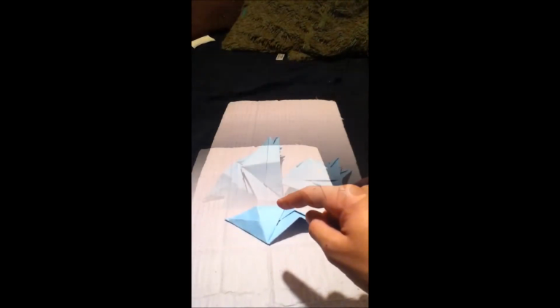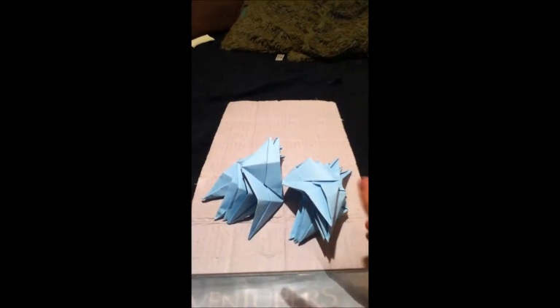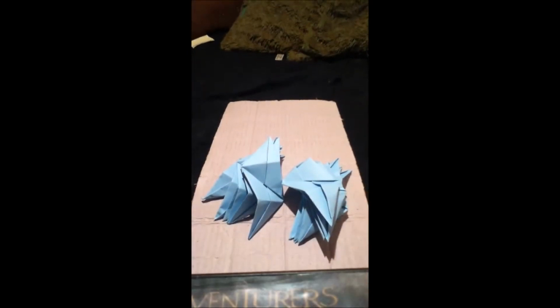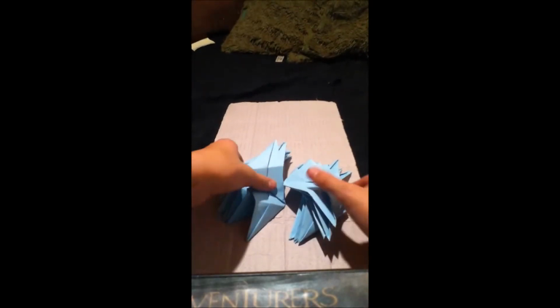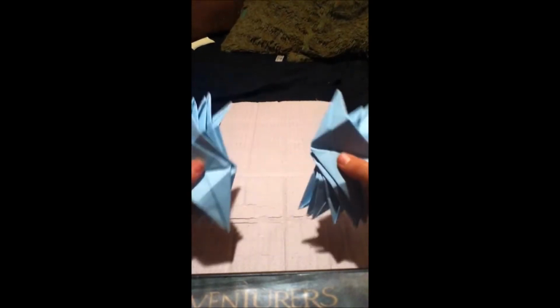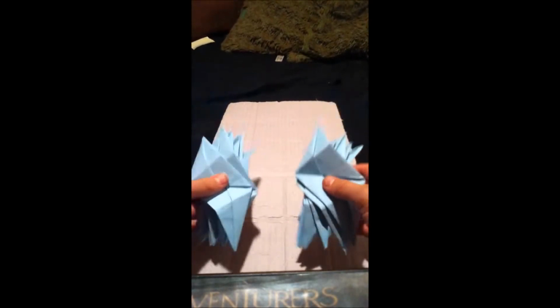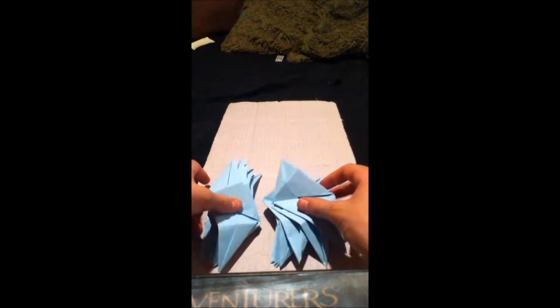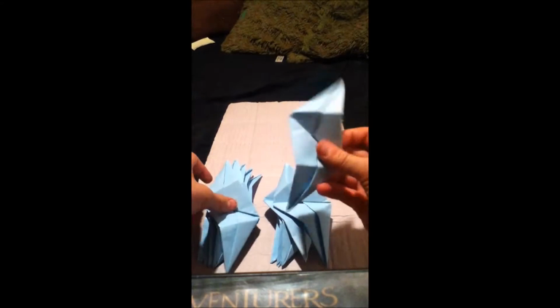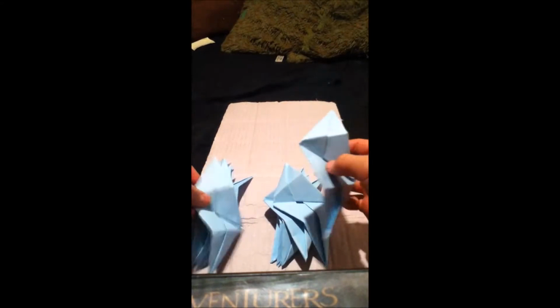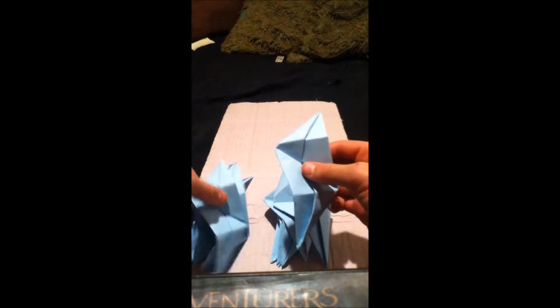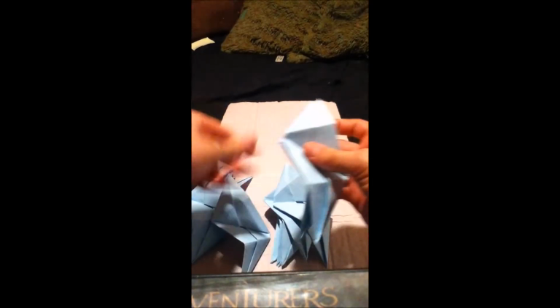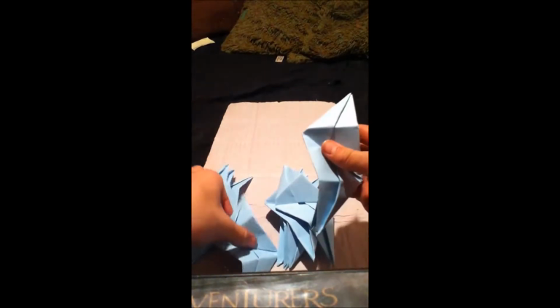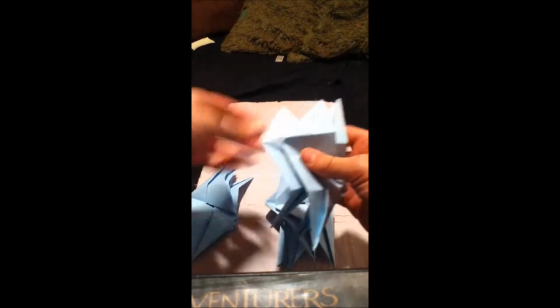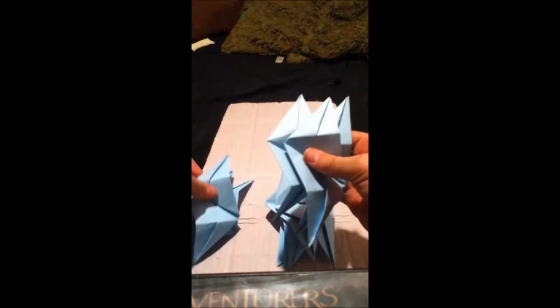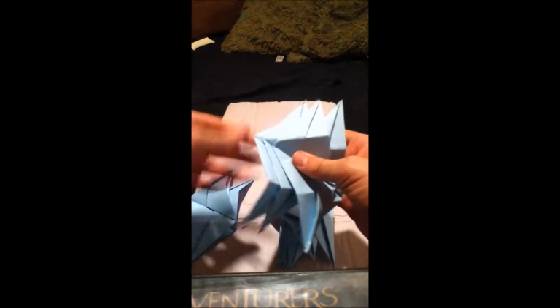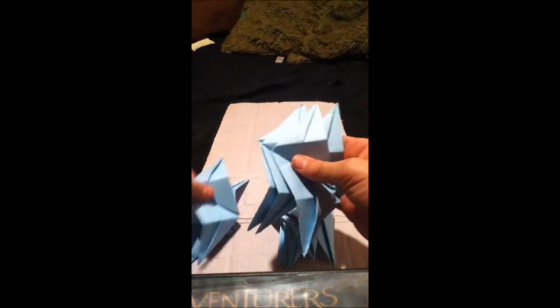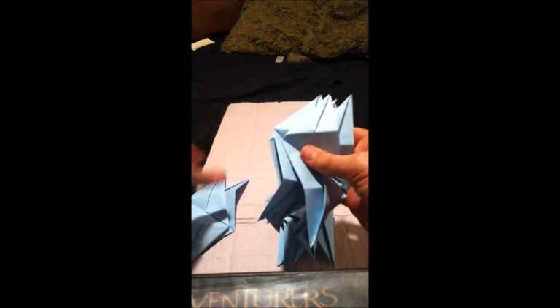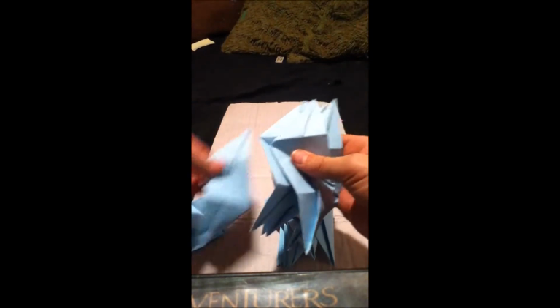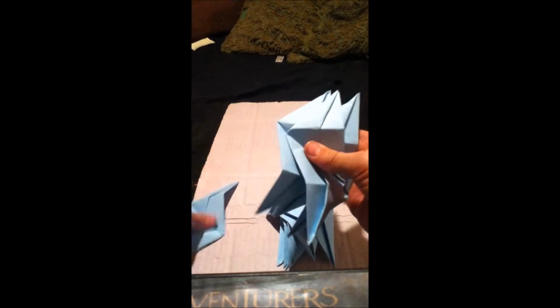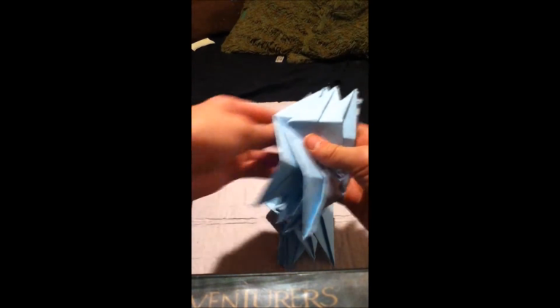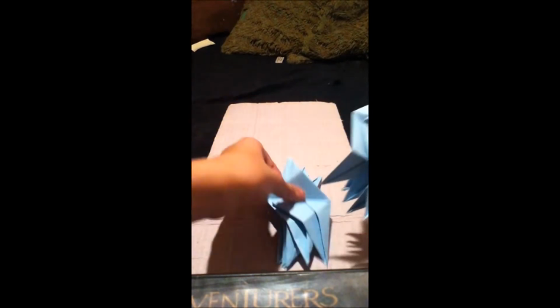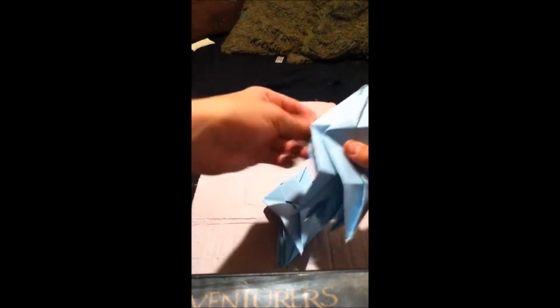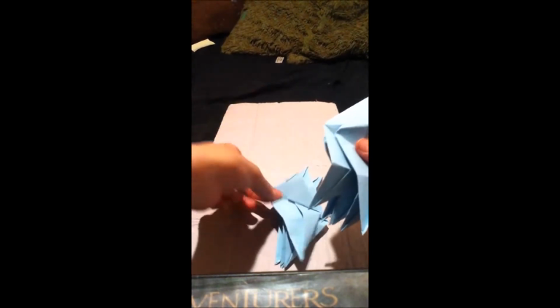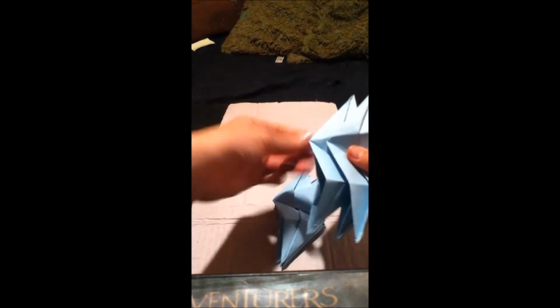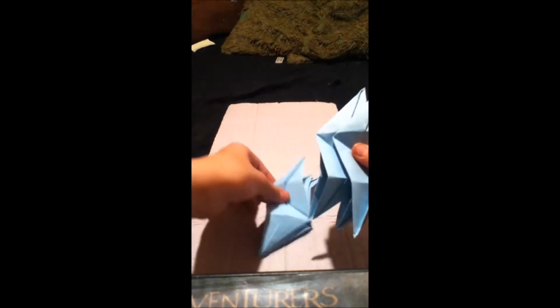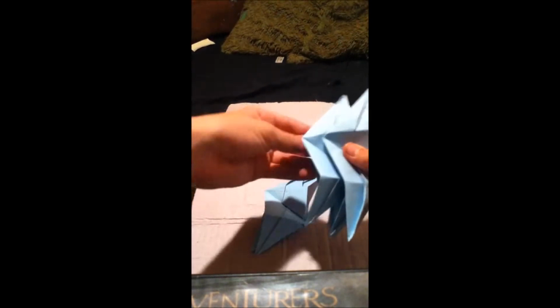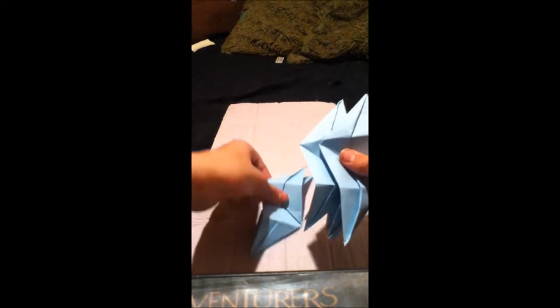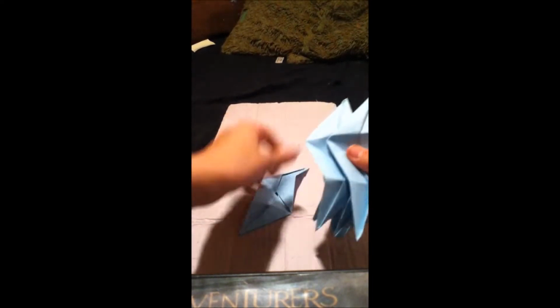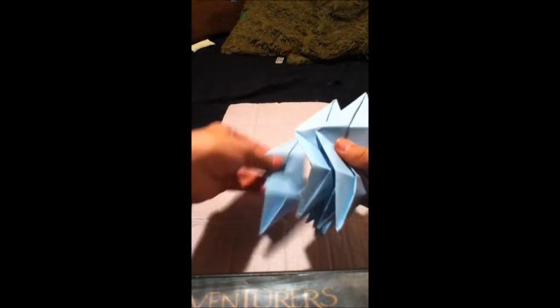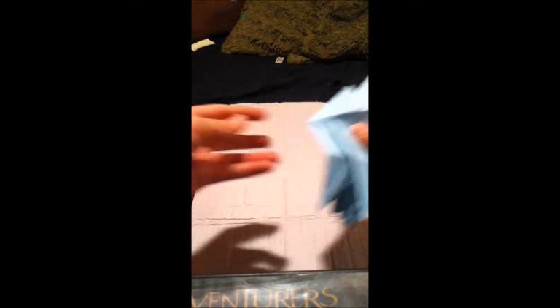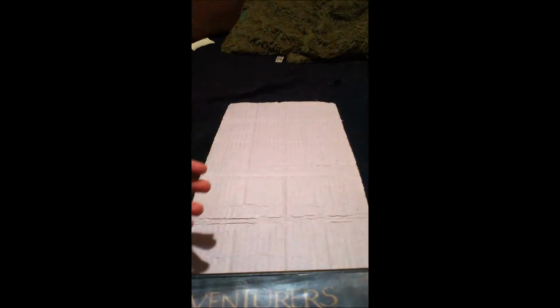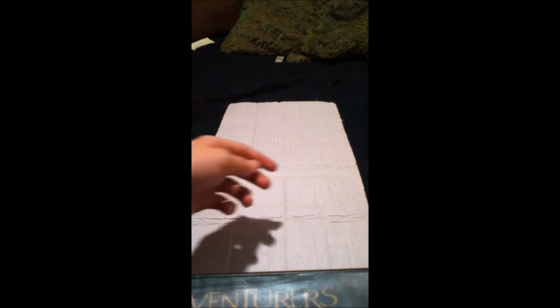Okay, I'm back, and now I have 12 pieces: 1, 2, 3, 4, 5, 6, 7, 8, 9, 10, 11, 12. Okay, put them to the side.